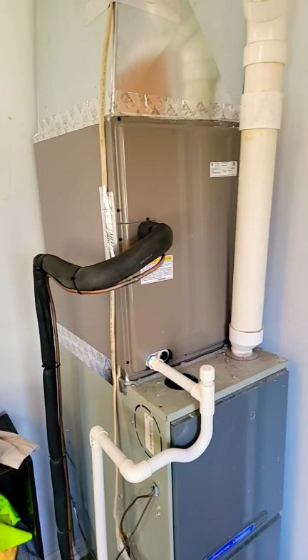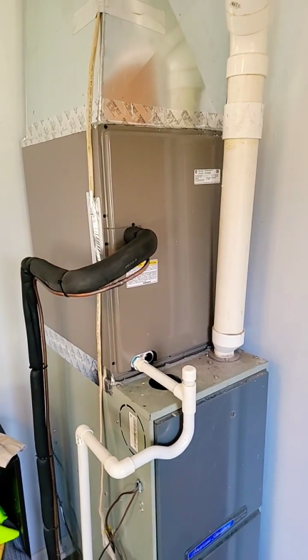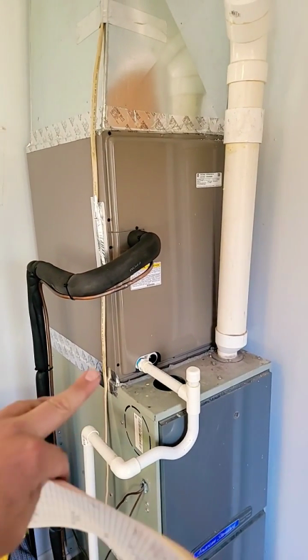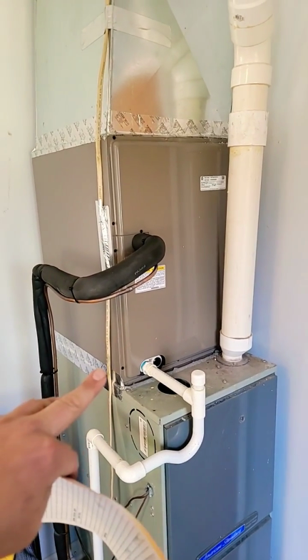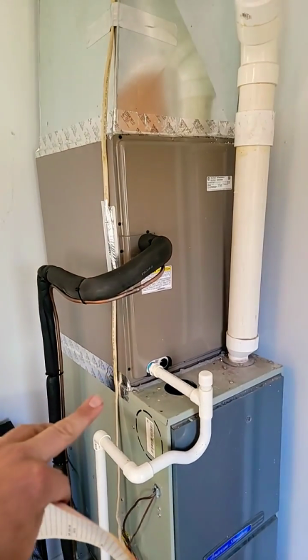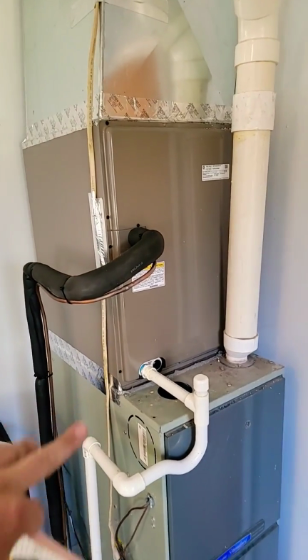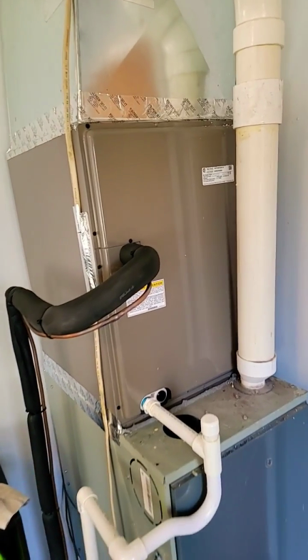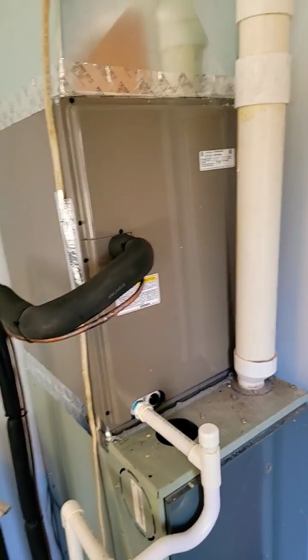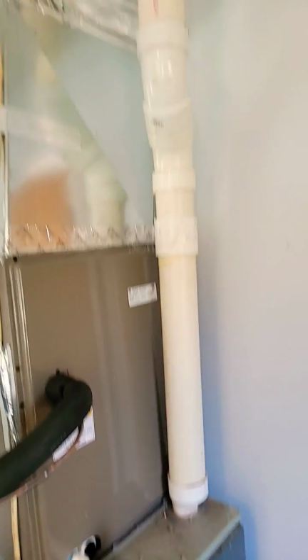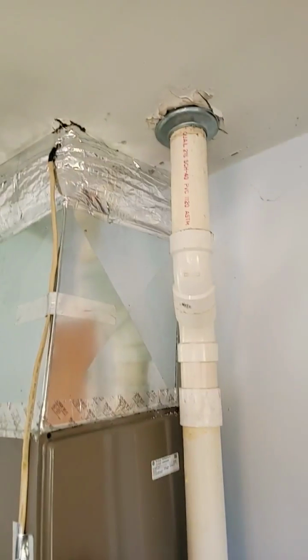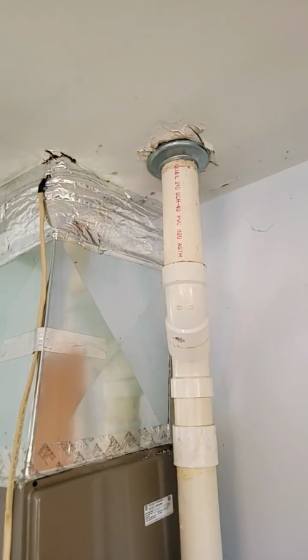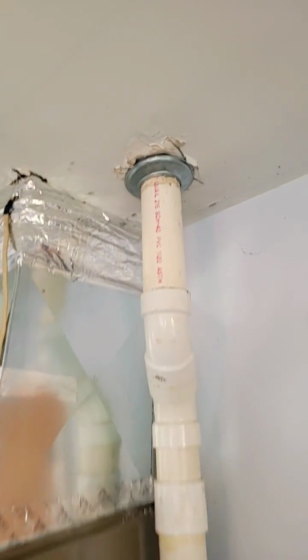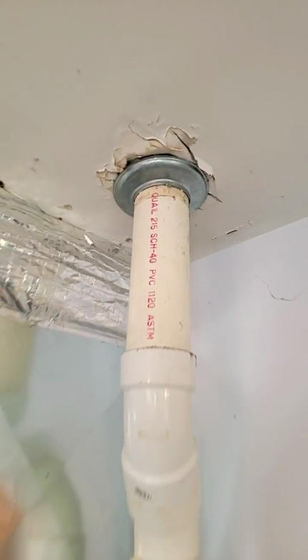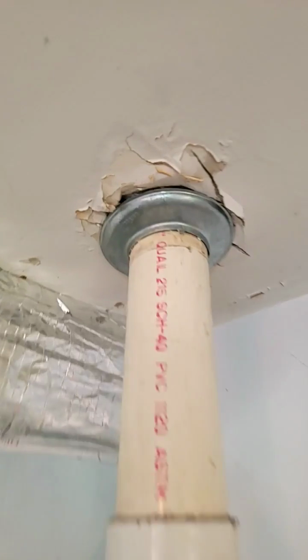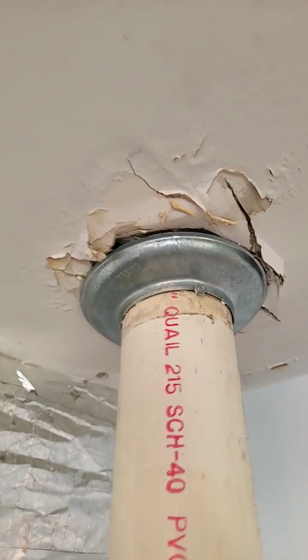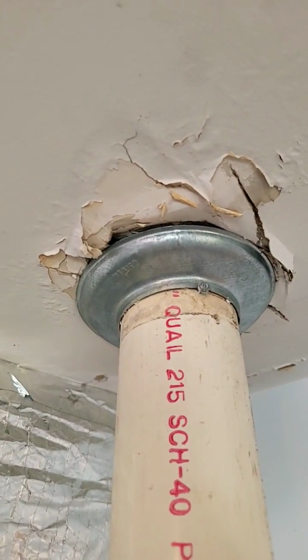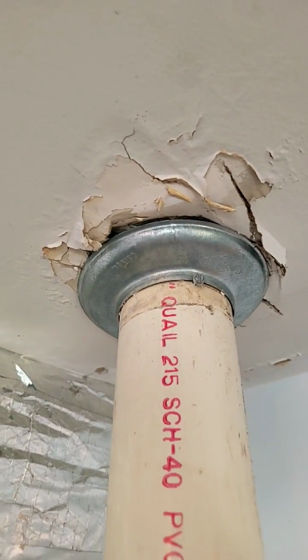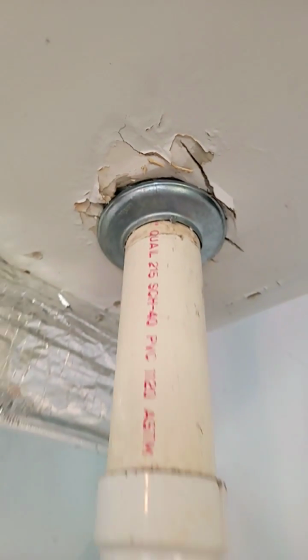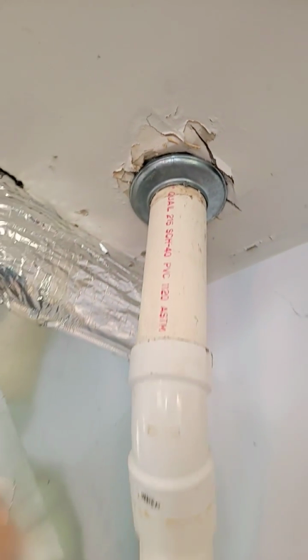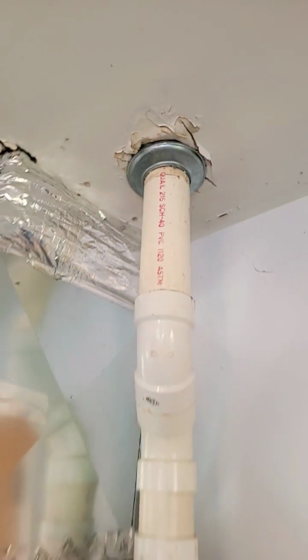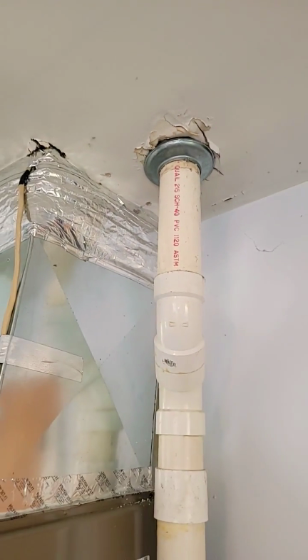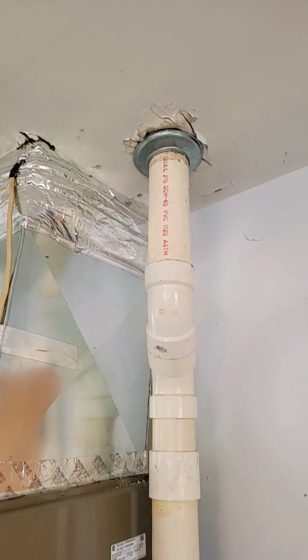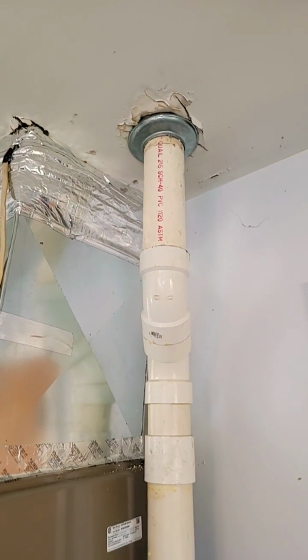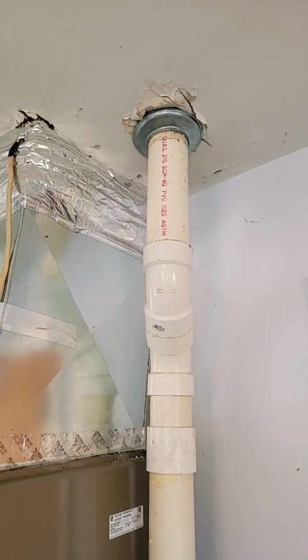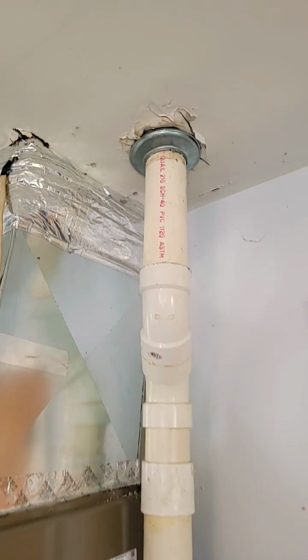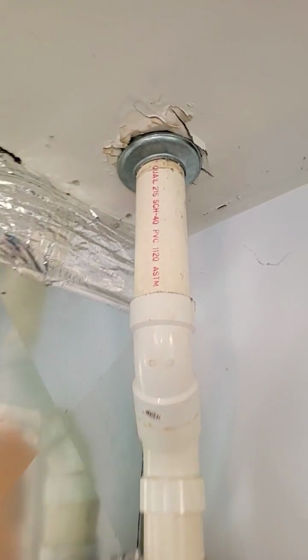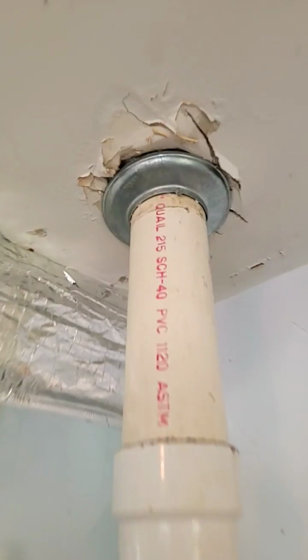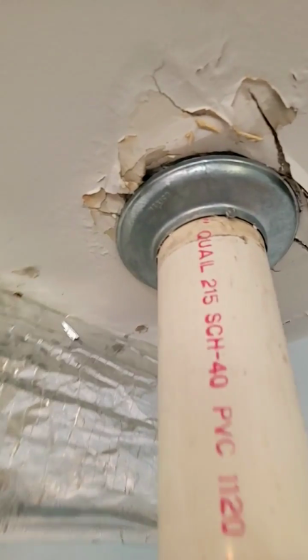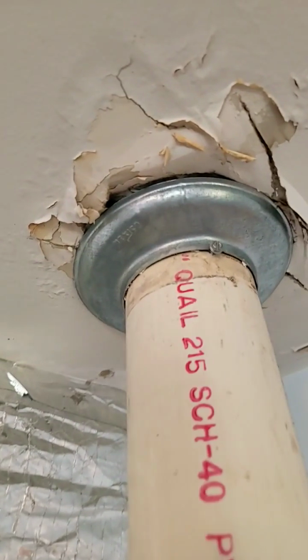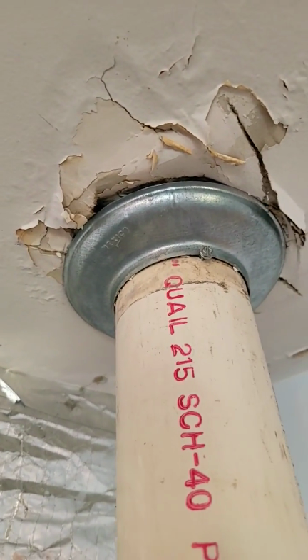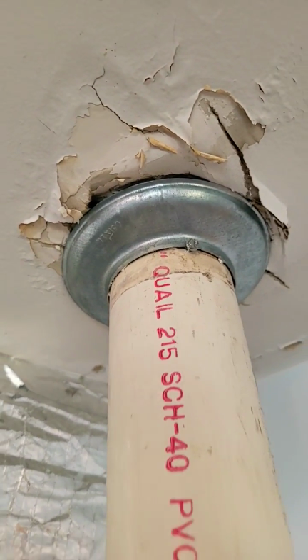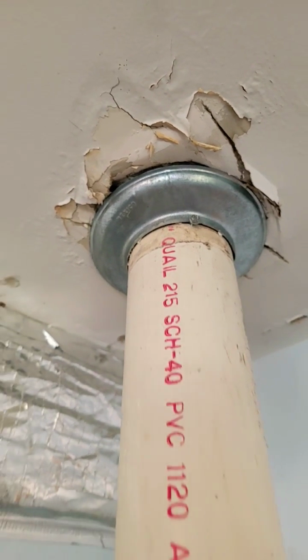We just finished replacing this cased coil because the coil was leaking, and we saw this — that's what made us check the actual penetration through the roof. Nice storm collar.